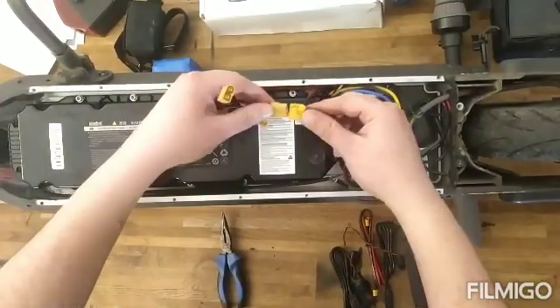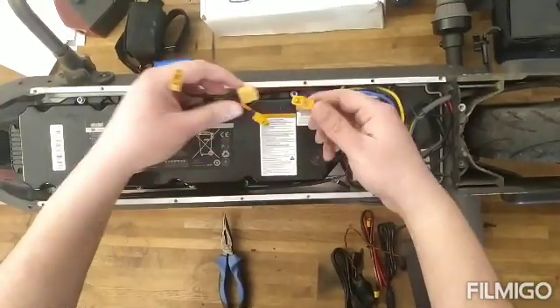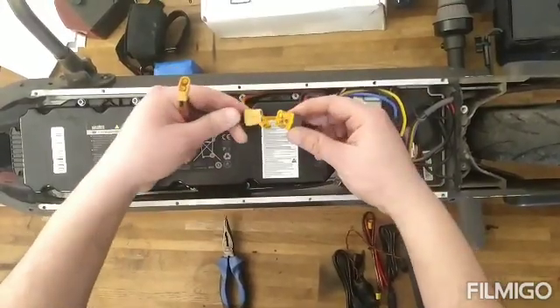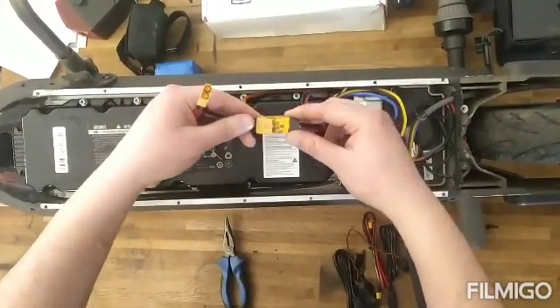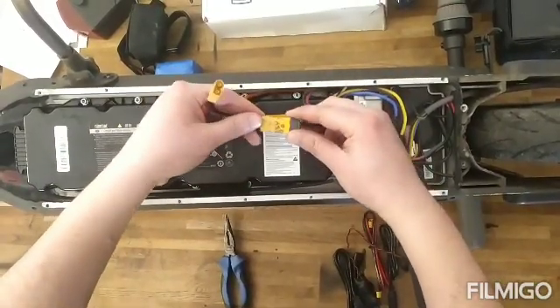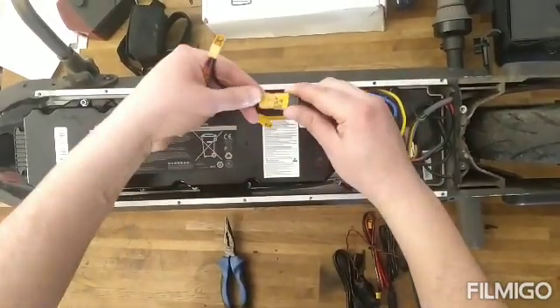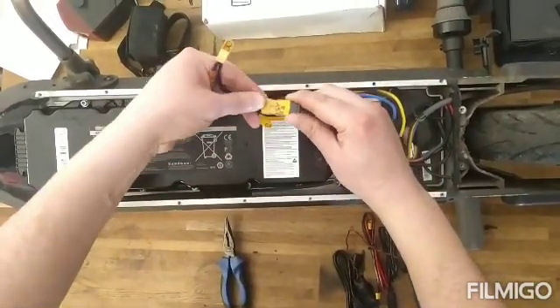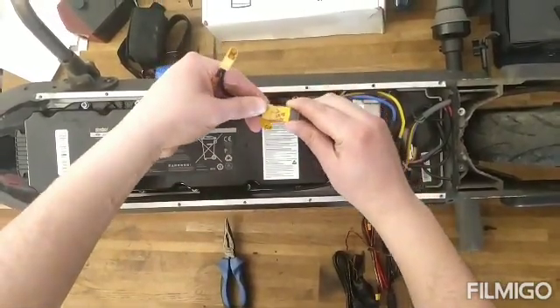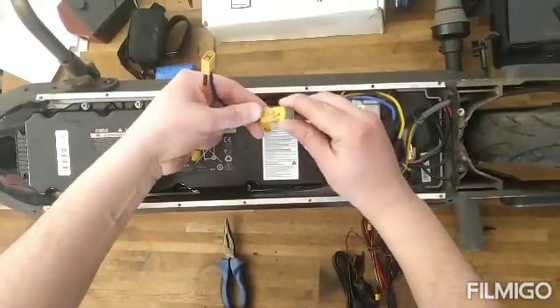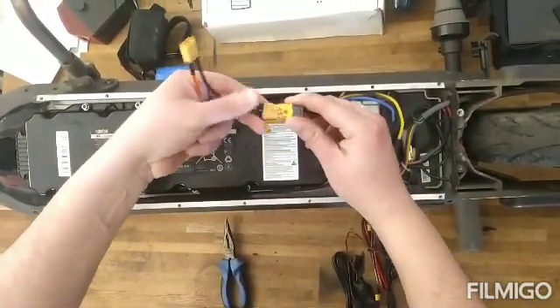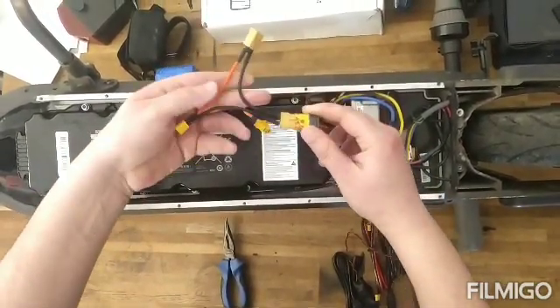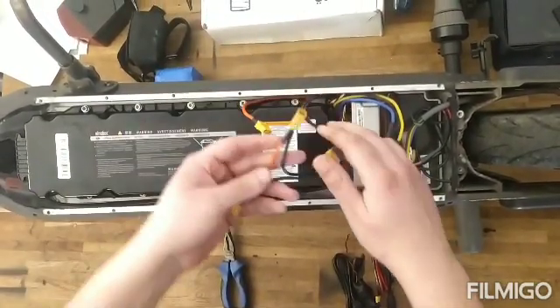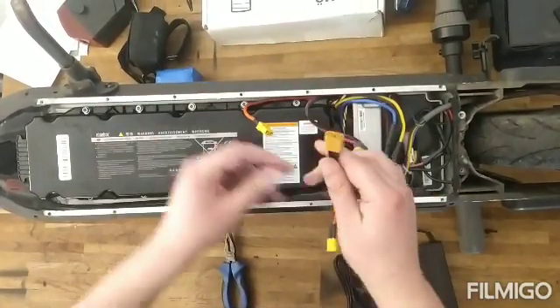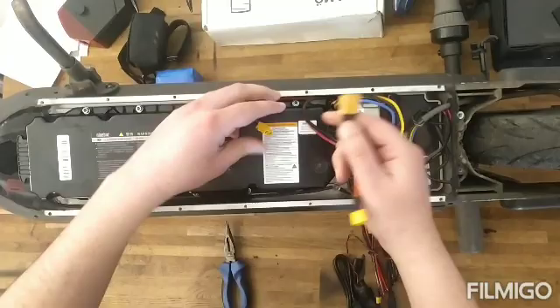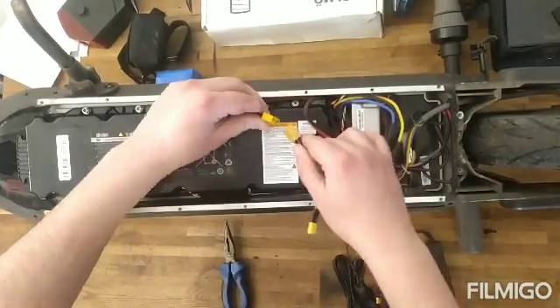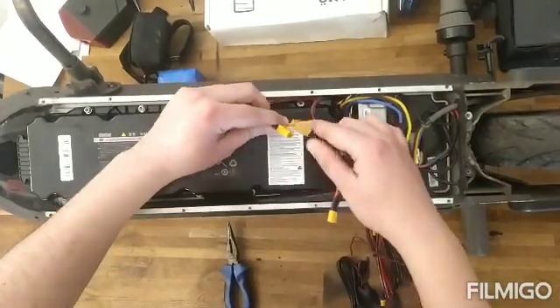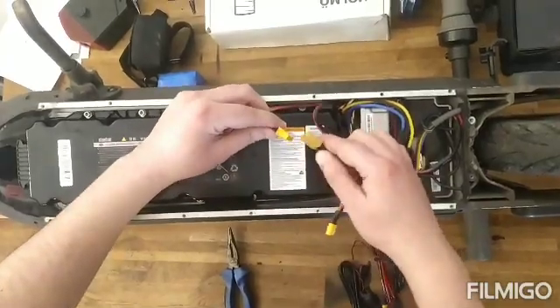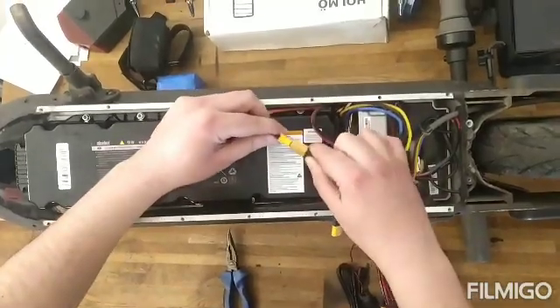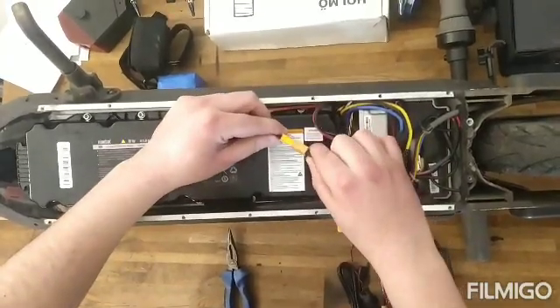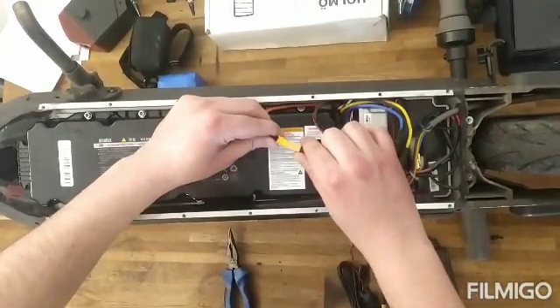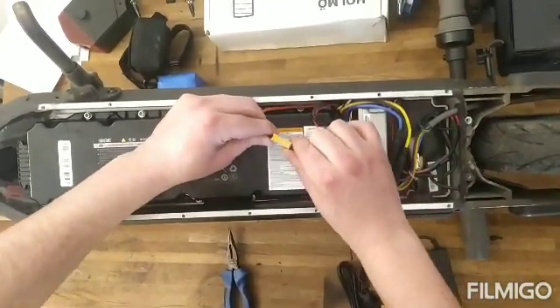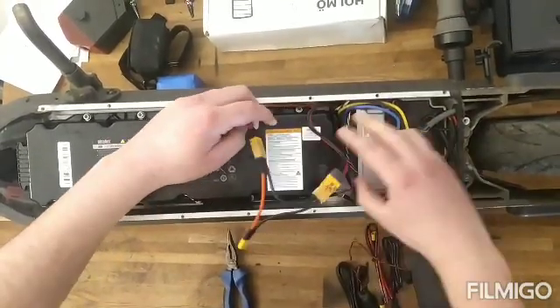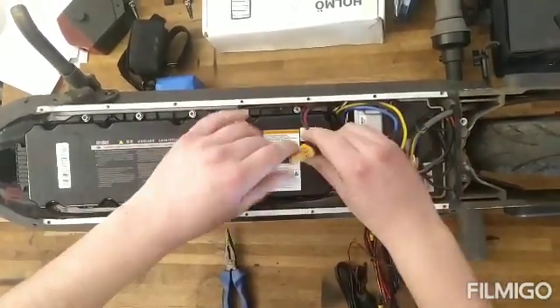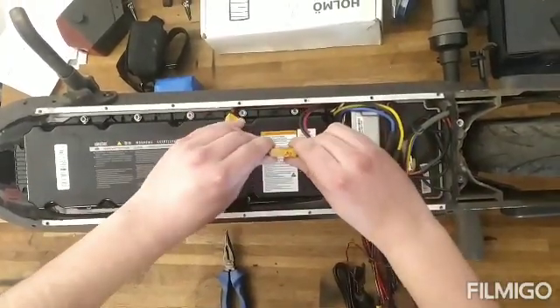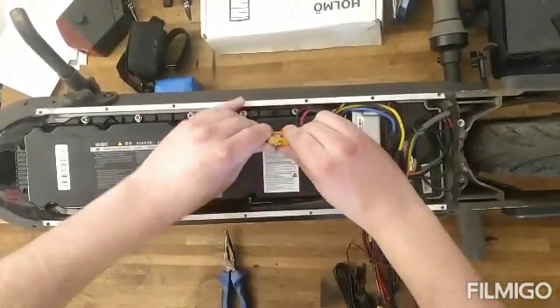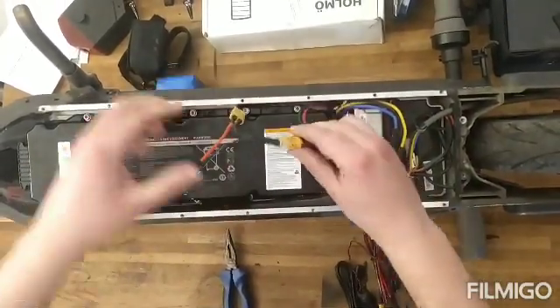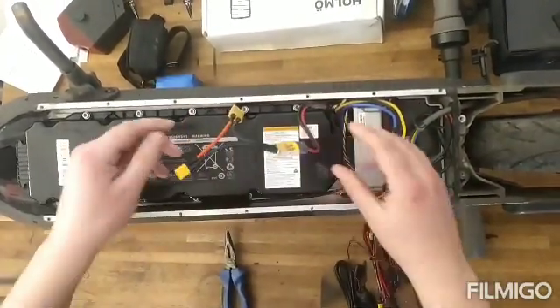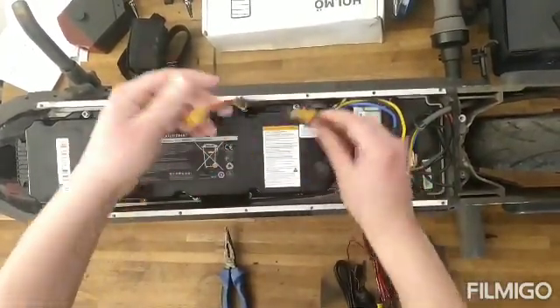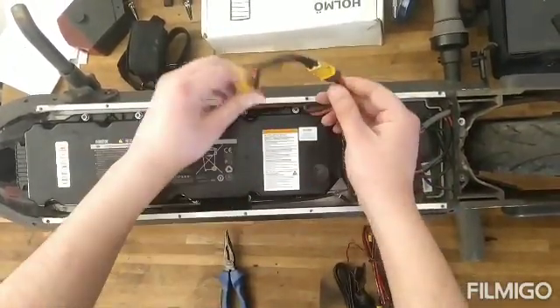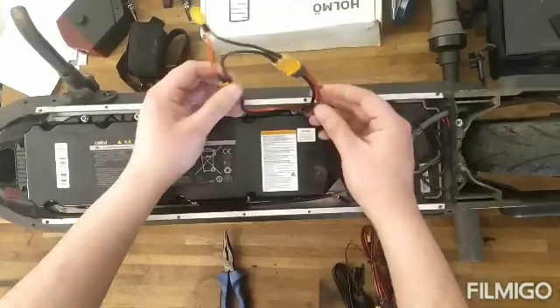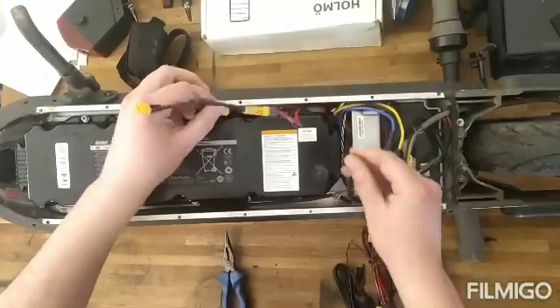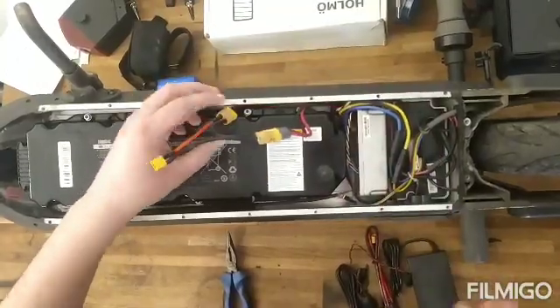We have to connect this one here and this one here. Now the two cables are connected.